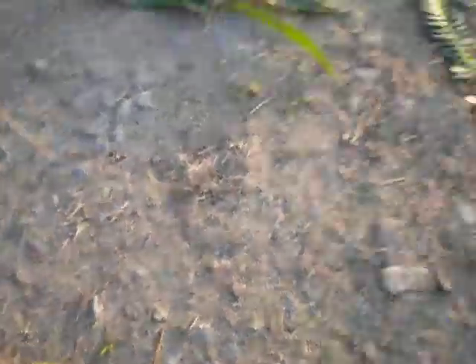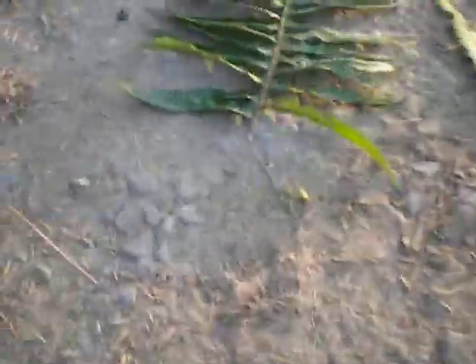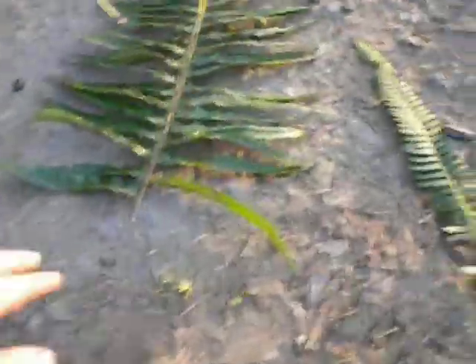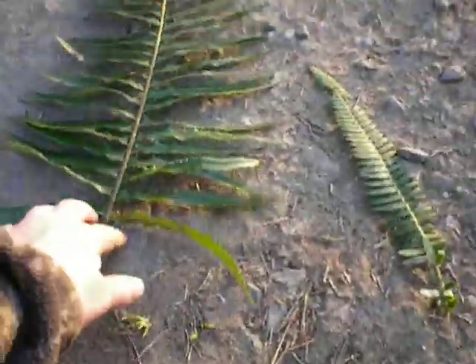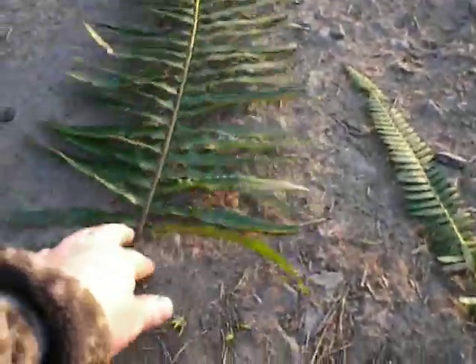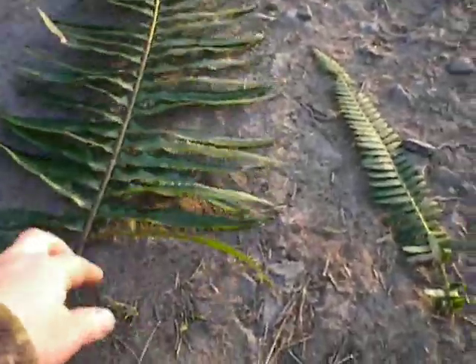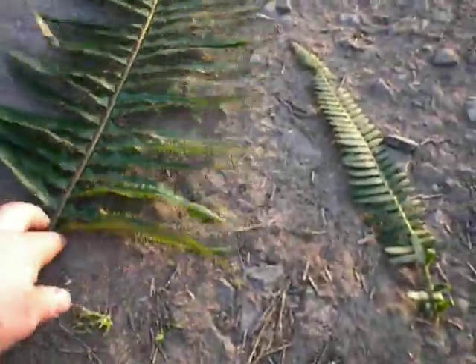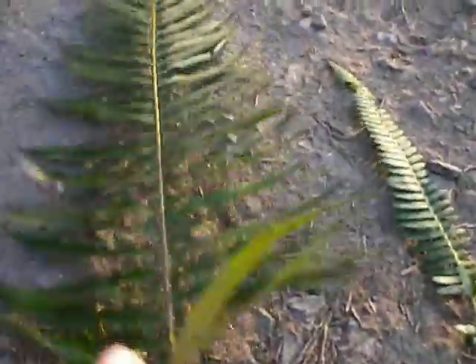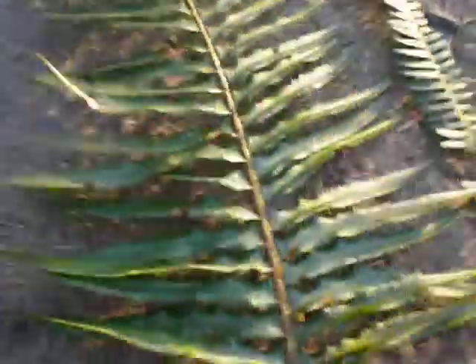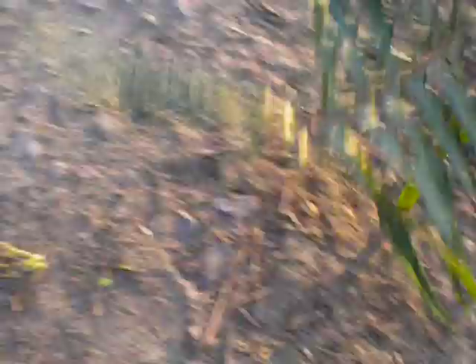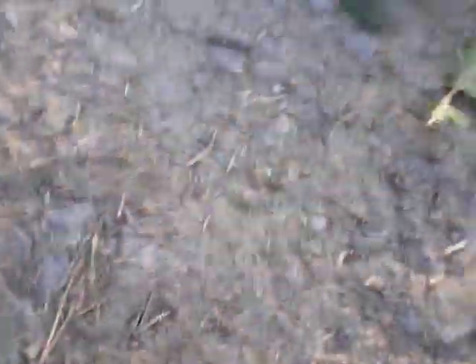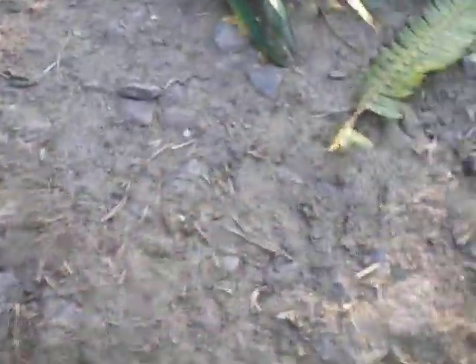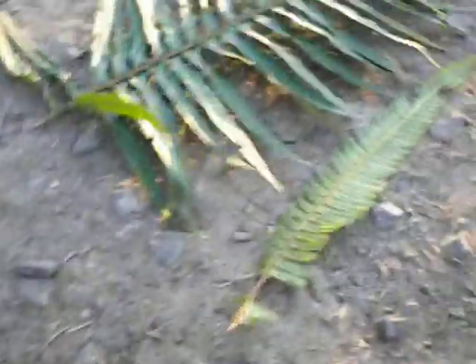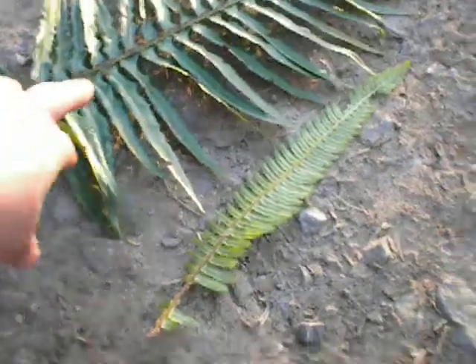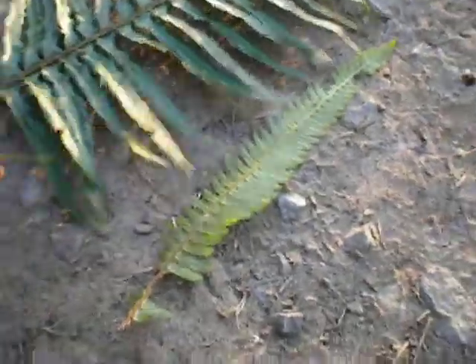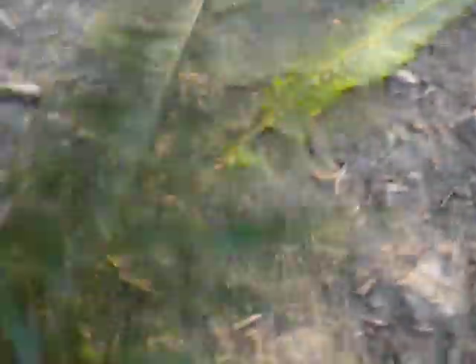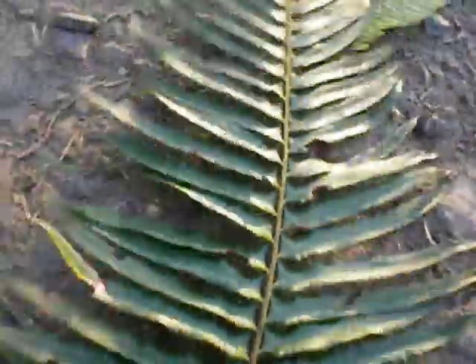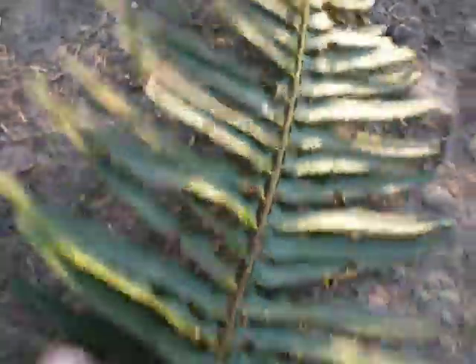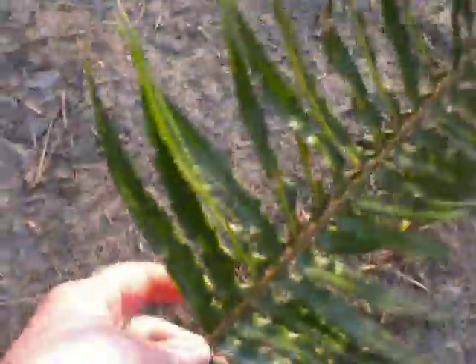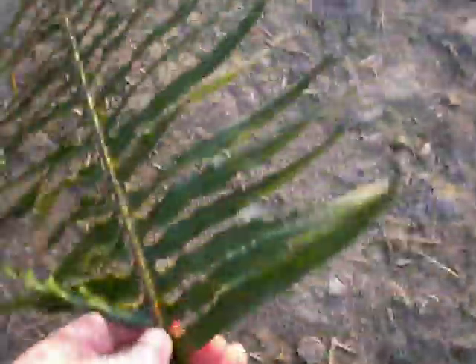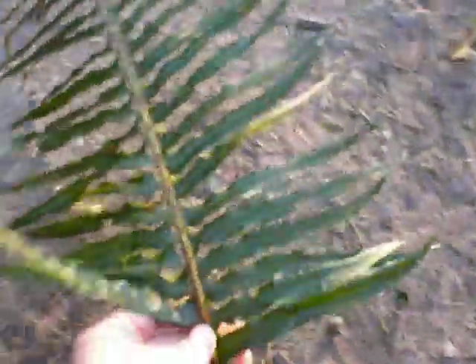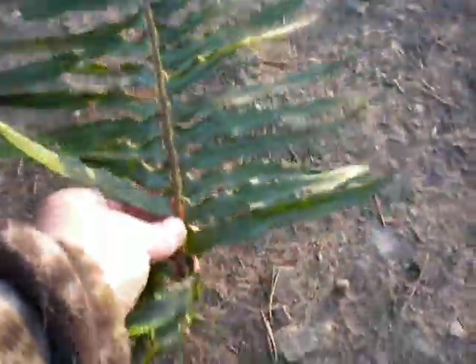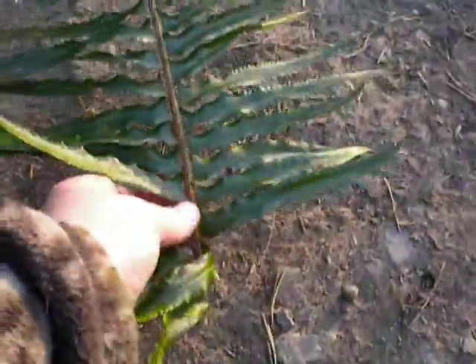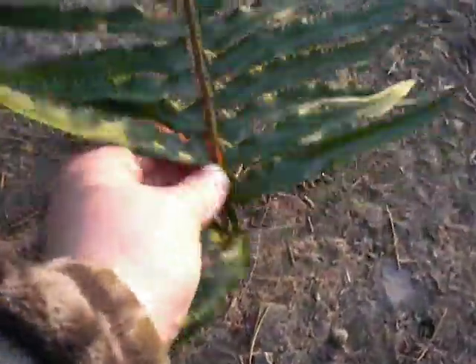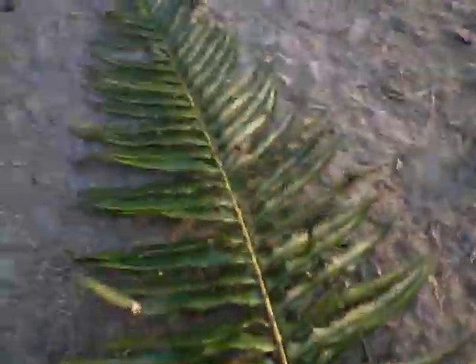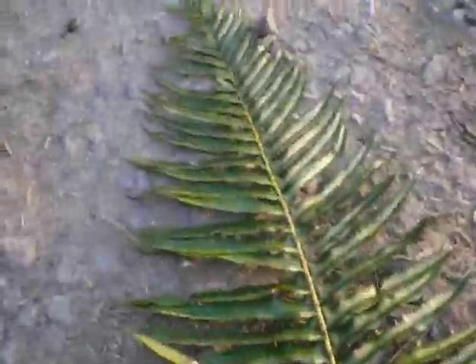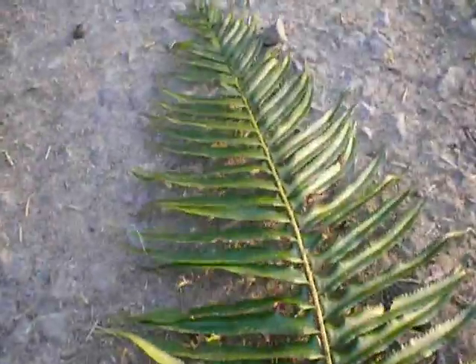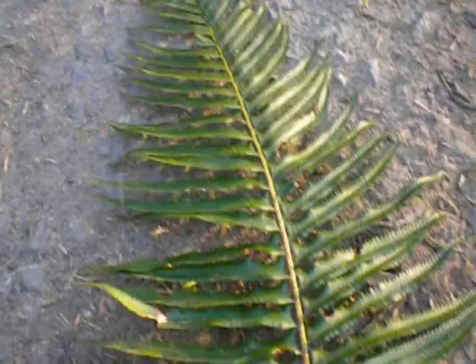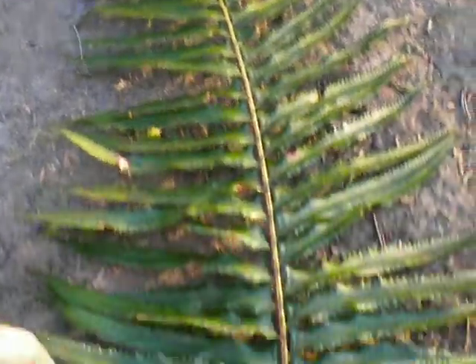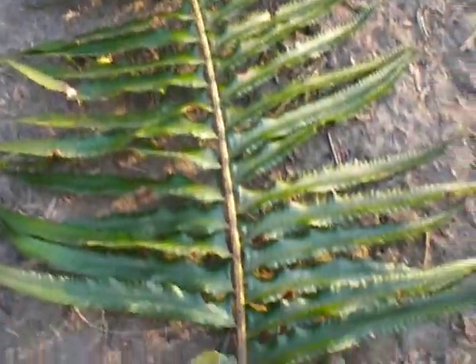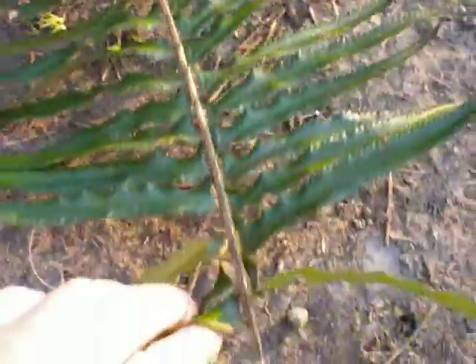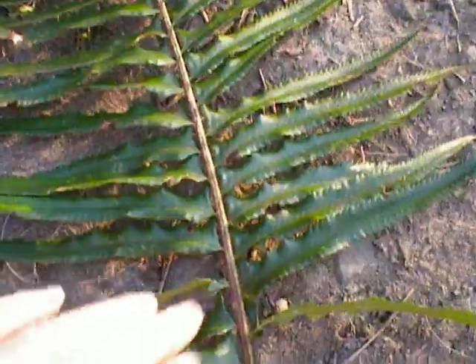This is your sword fern. We've talked about that before — you eat the roots and rhizomes.